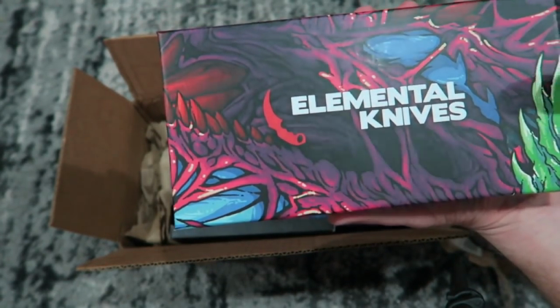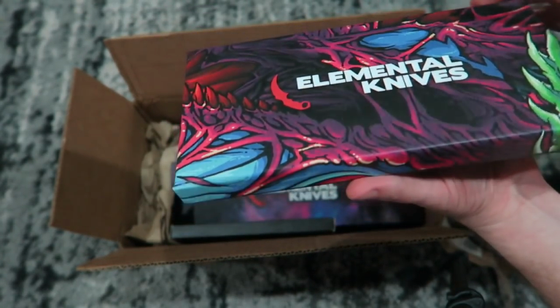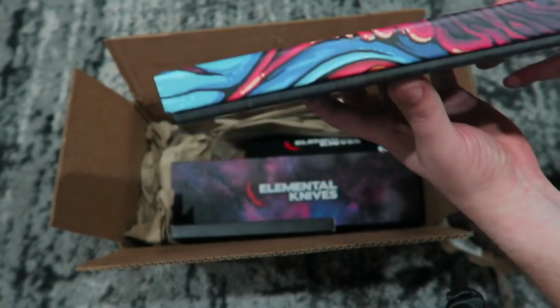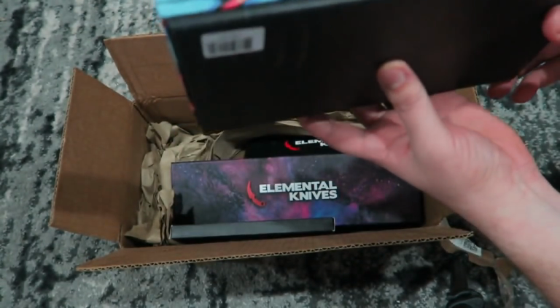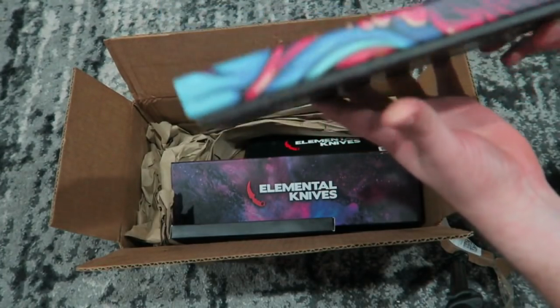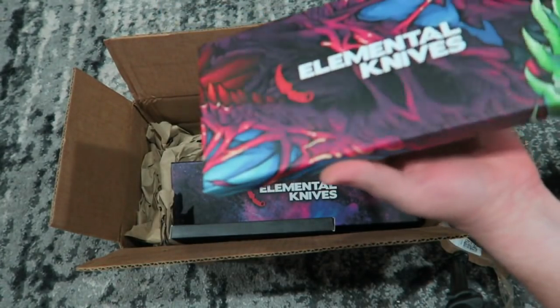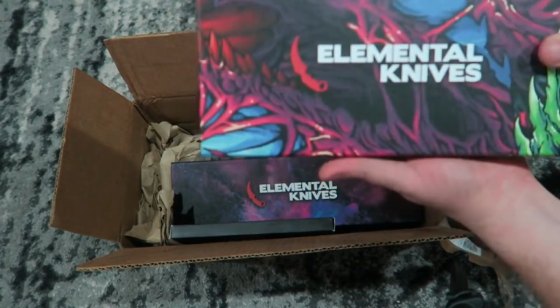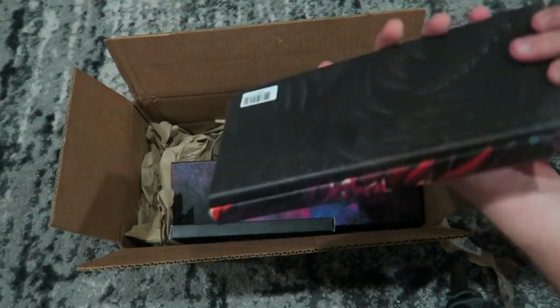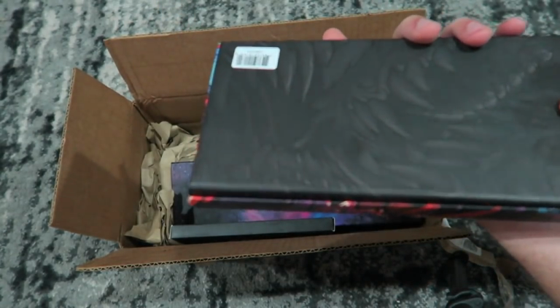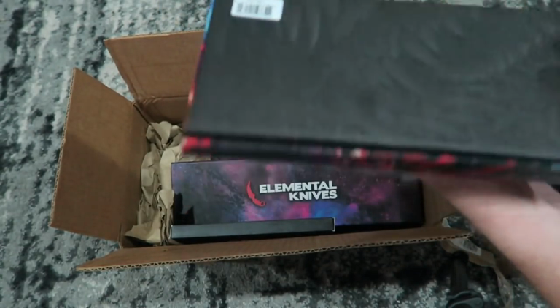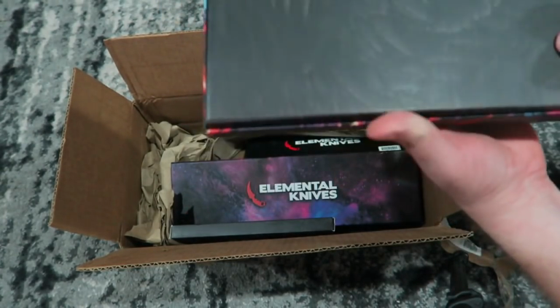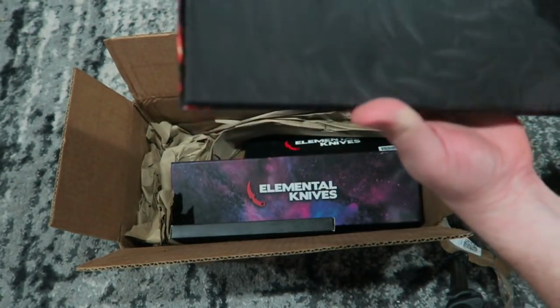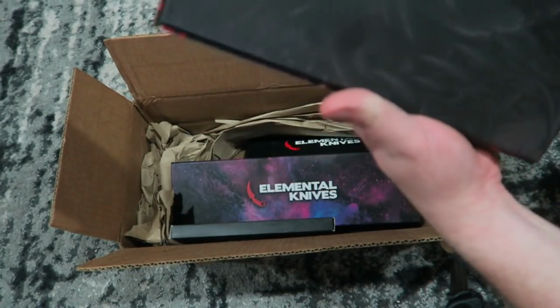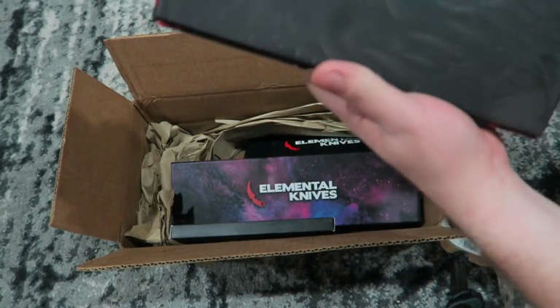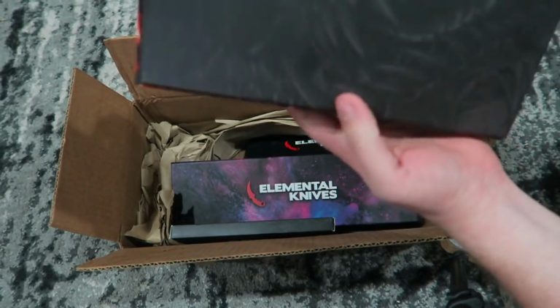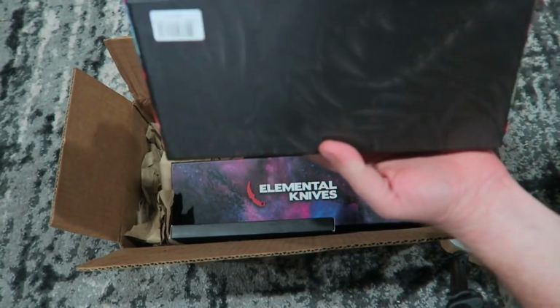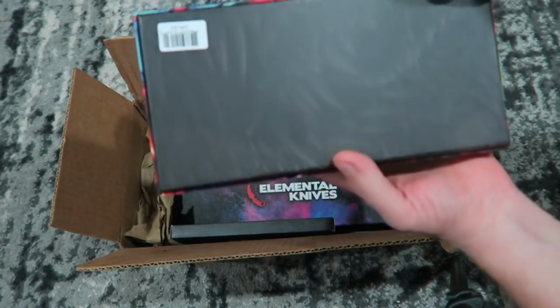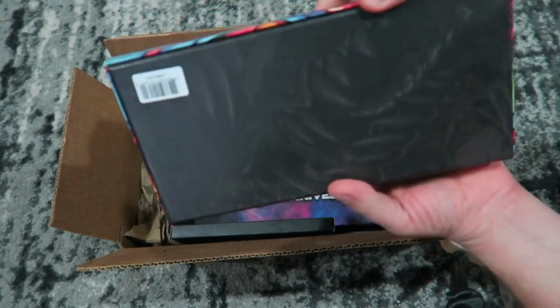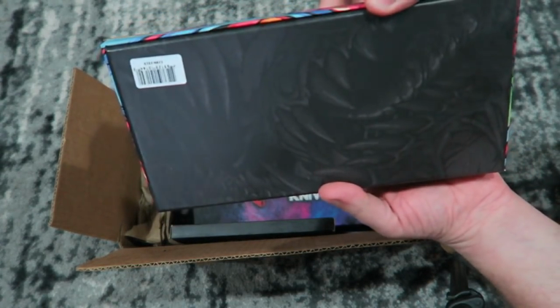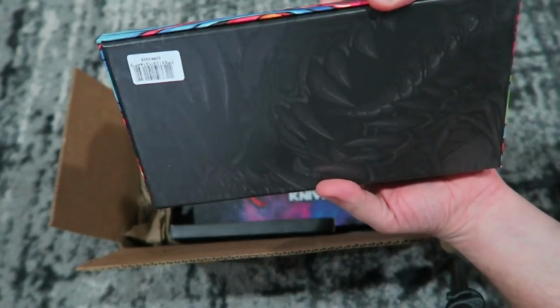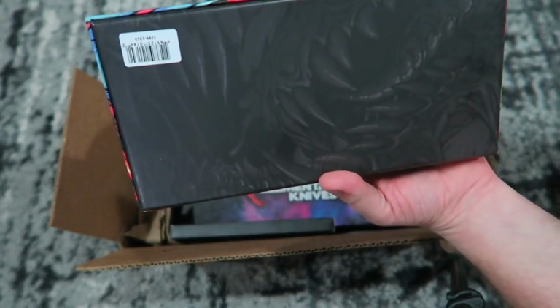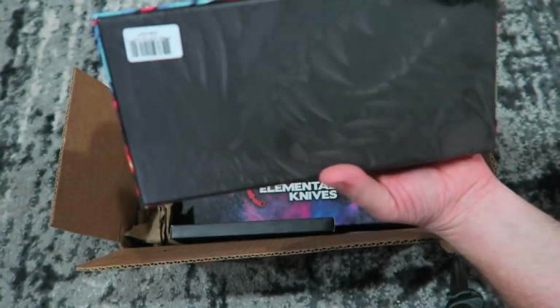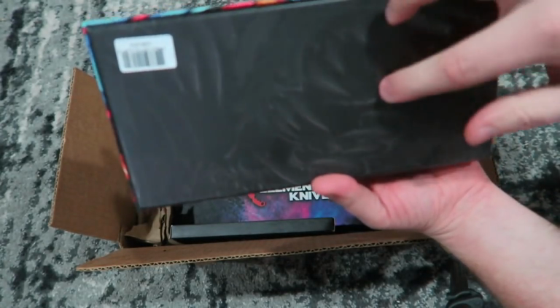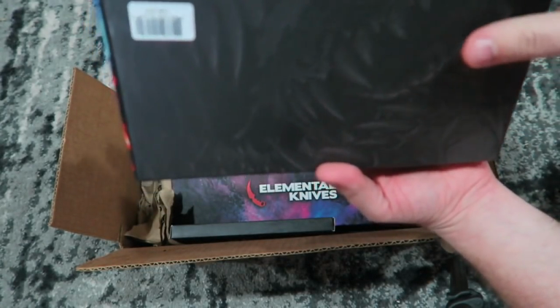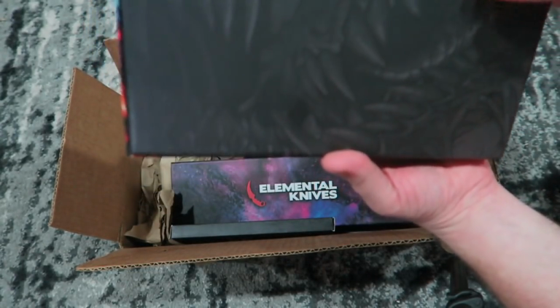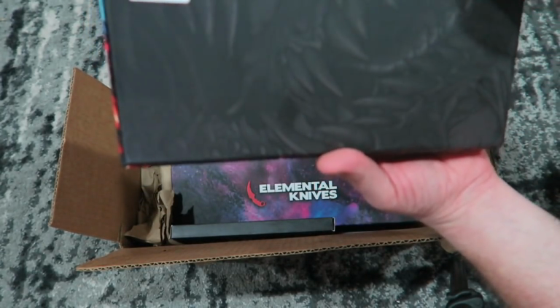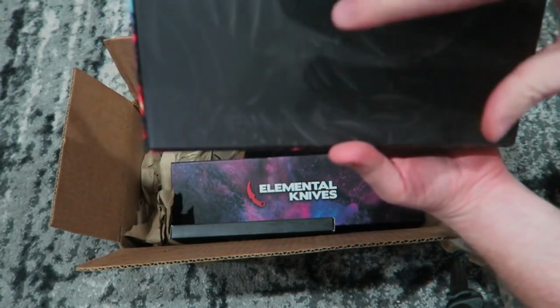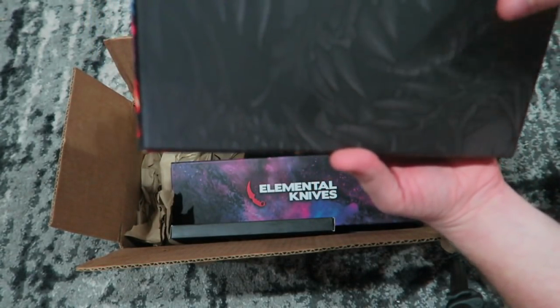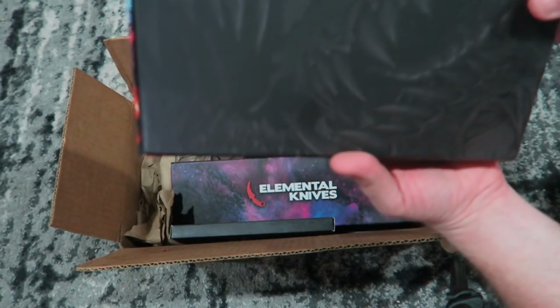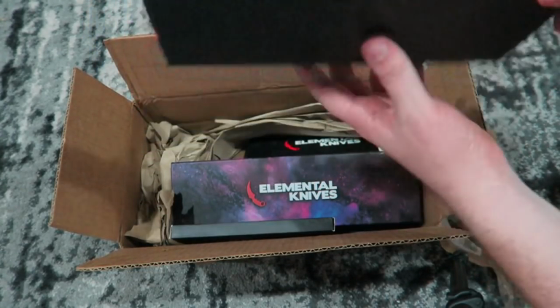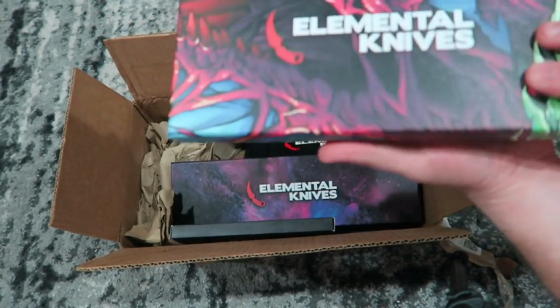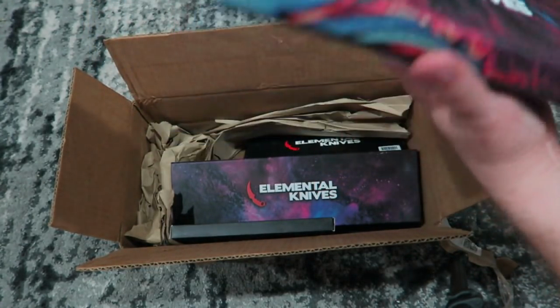Like, look at the packaging, bro. Like, are we serious? It looked like it was just black on the backside, but look, it's not. You still see like teeth and craziness going on over here.